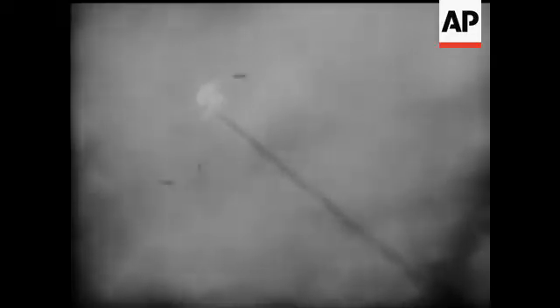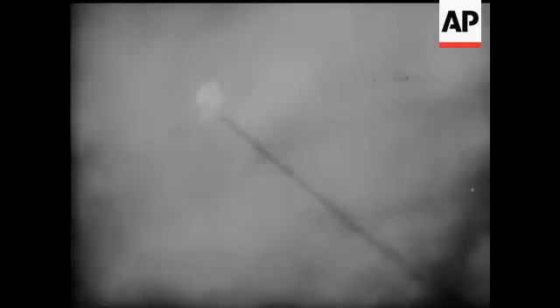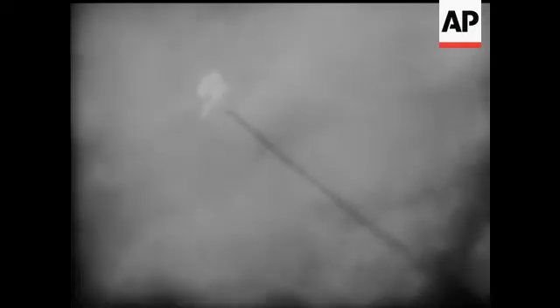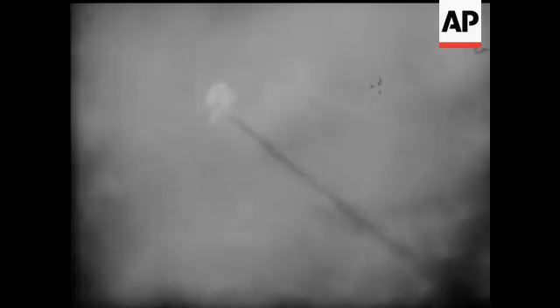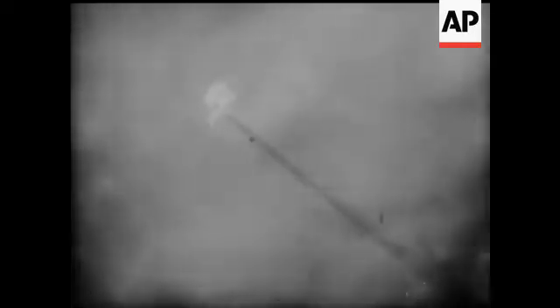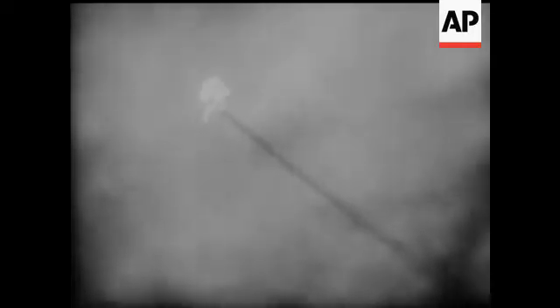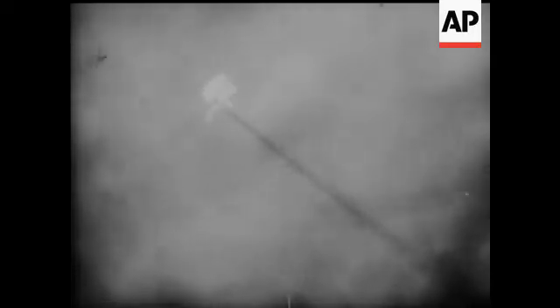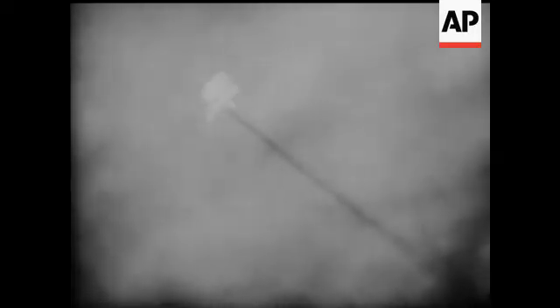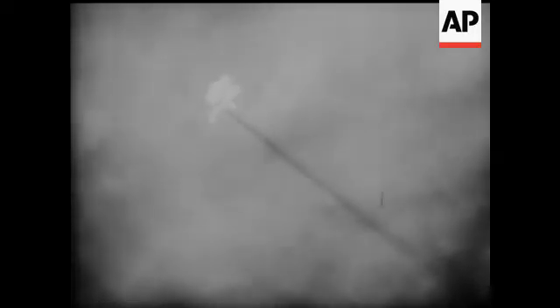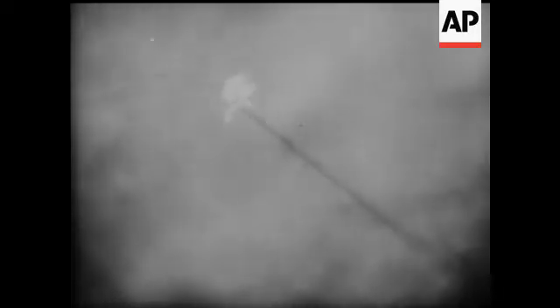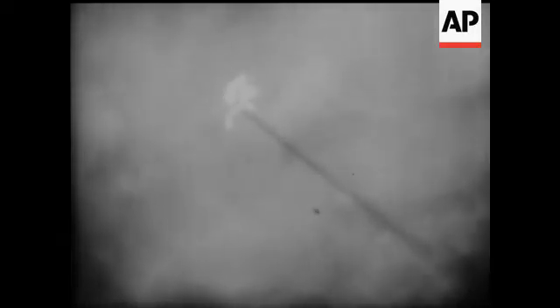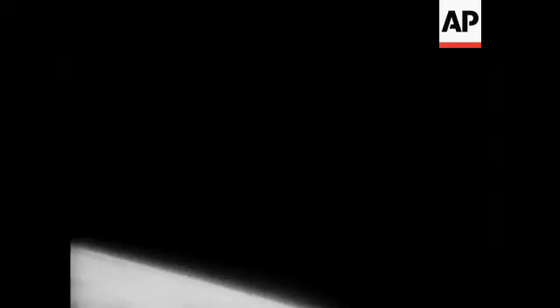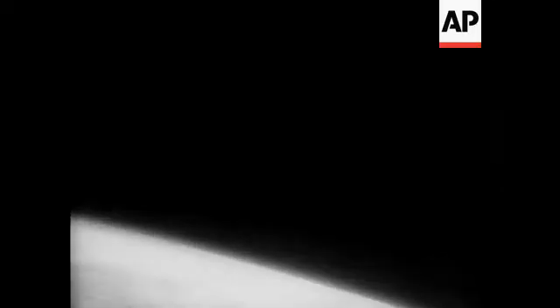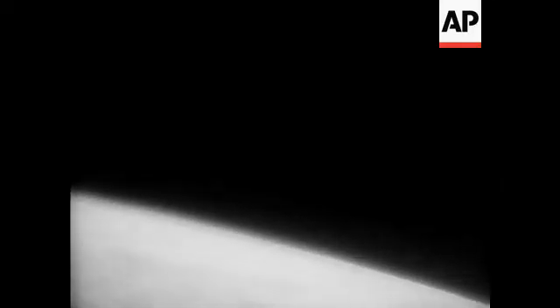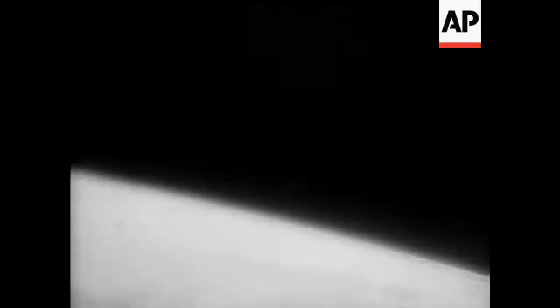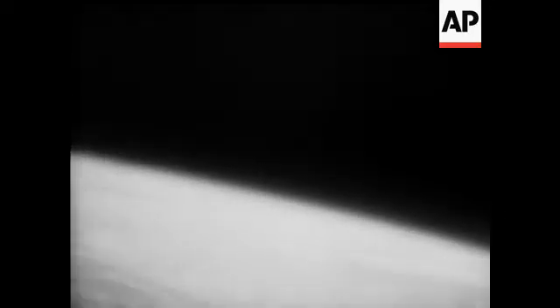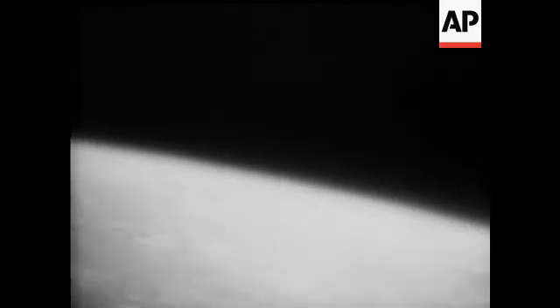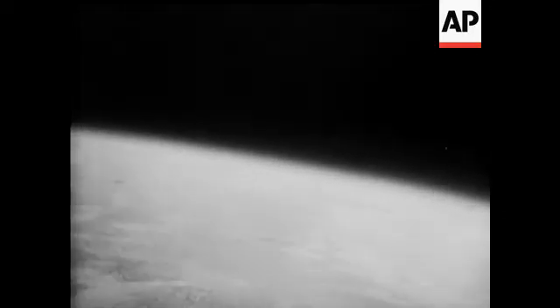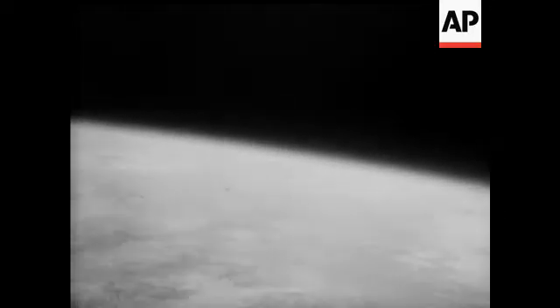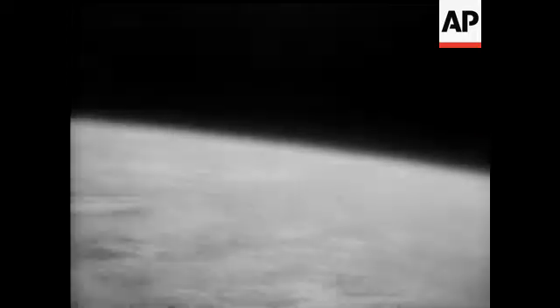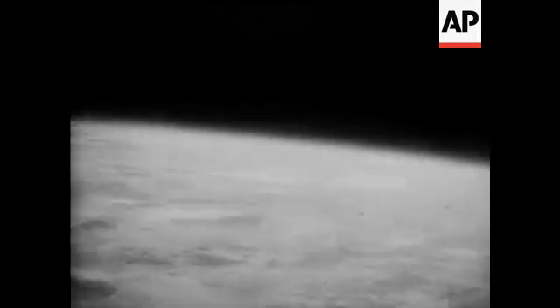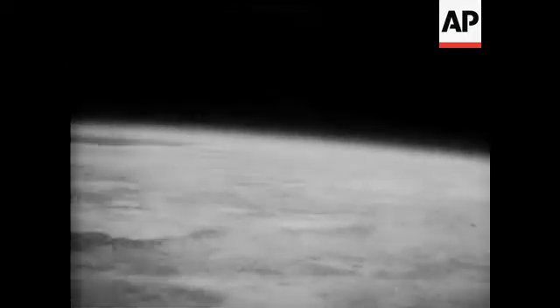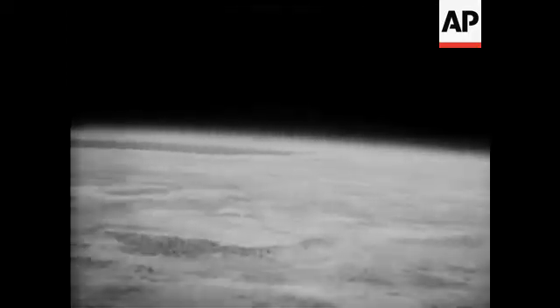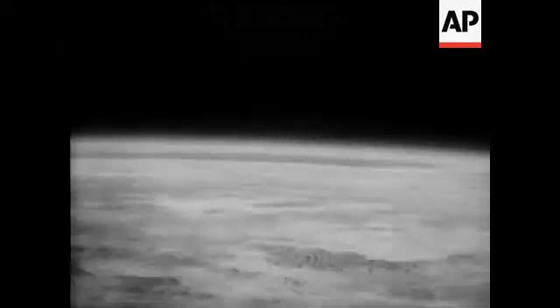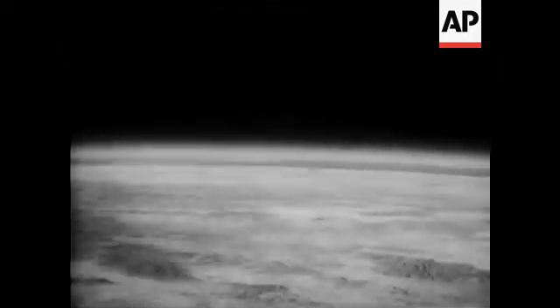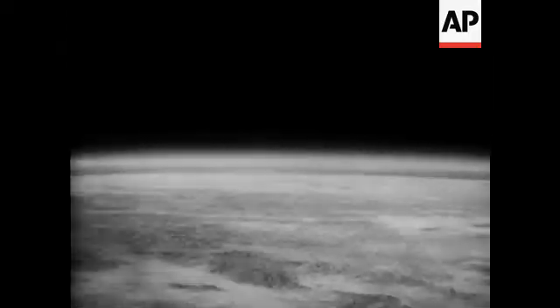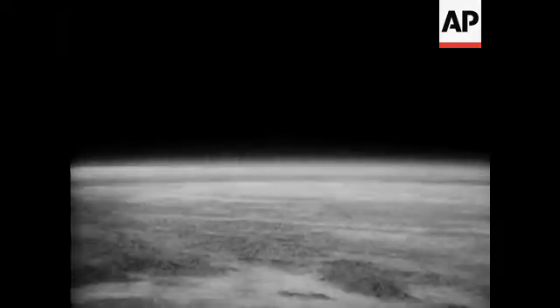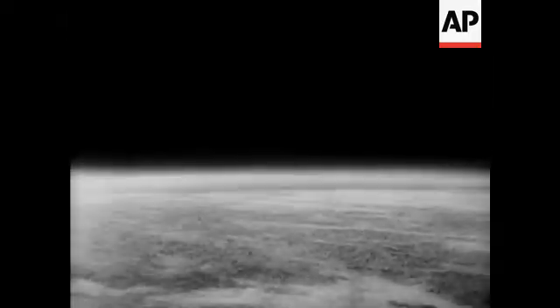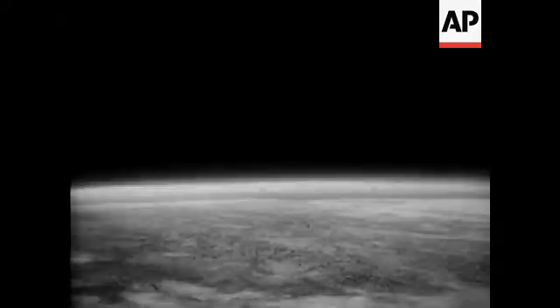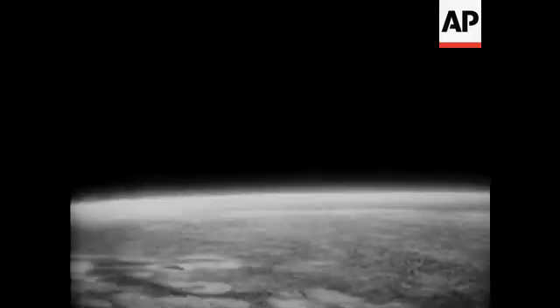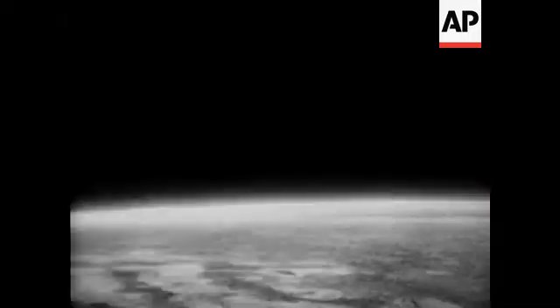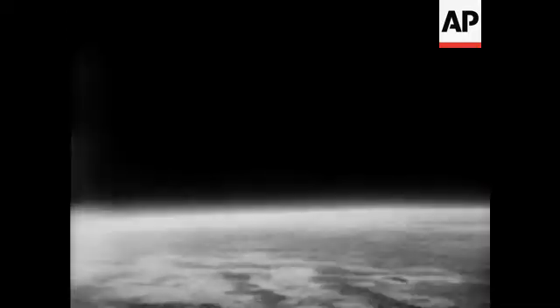As the film is exposed, it's received in a virtually unbreakable steel container specially made to resist the crash with which the rocket eventually returns to Earth.